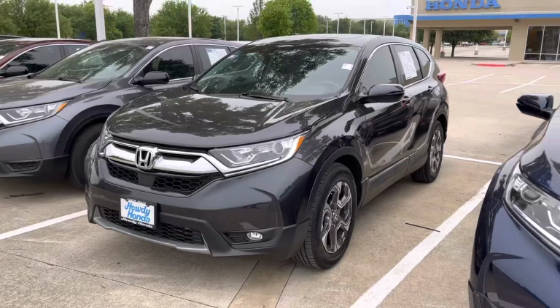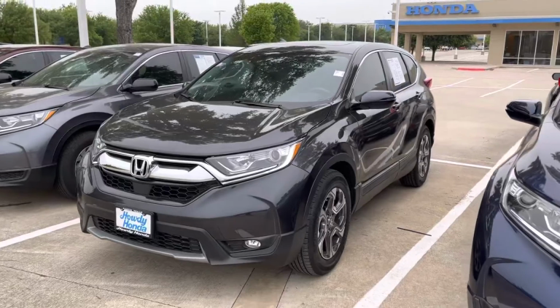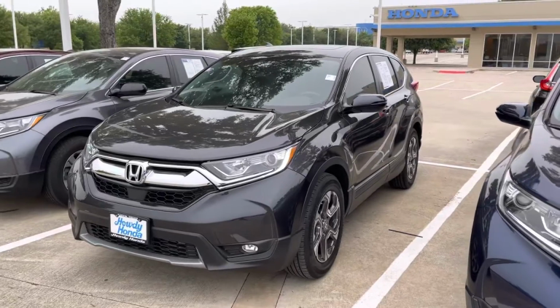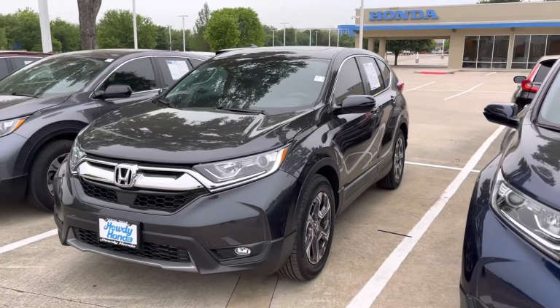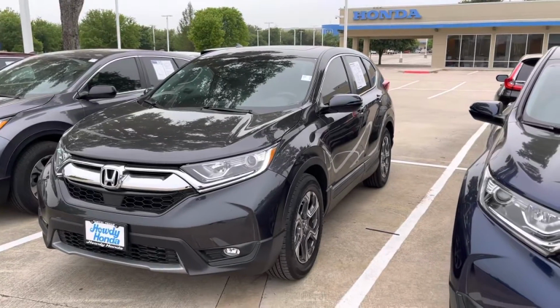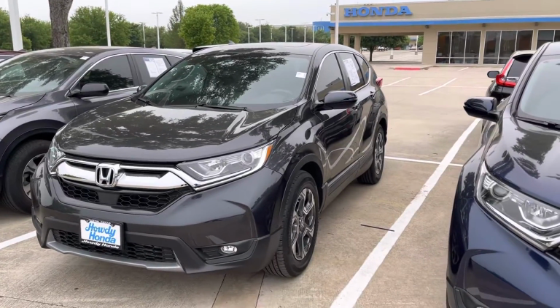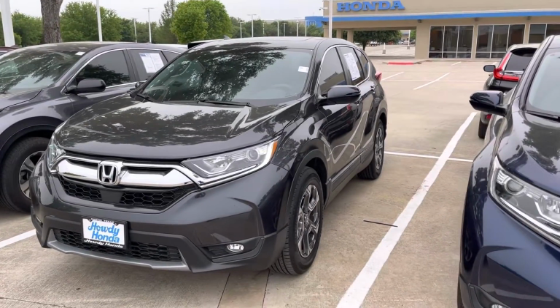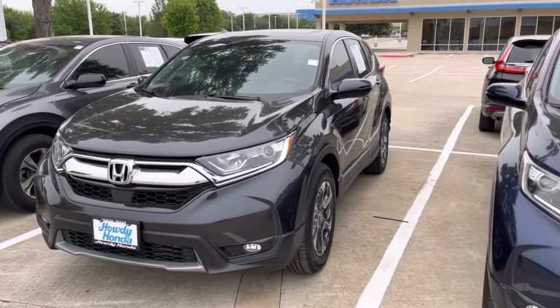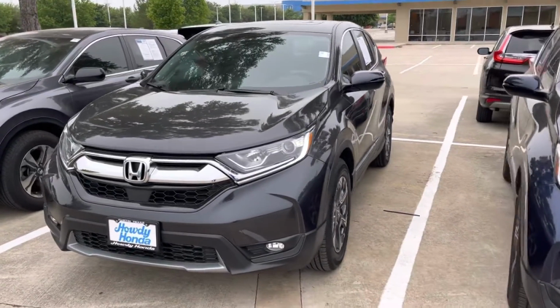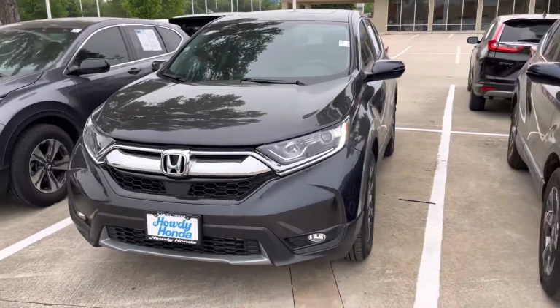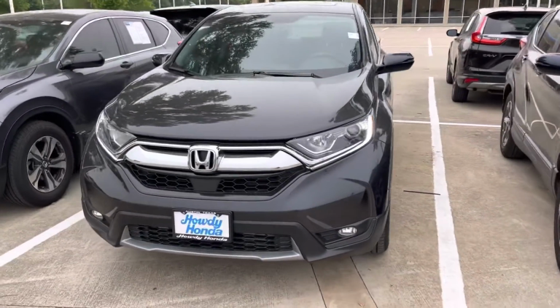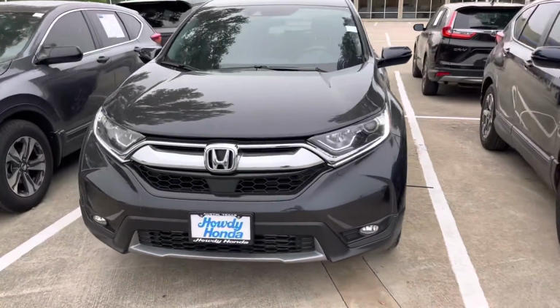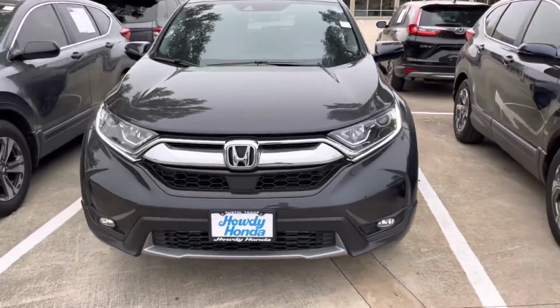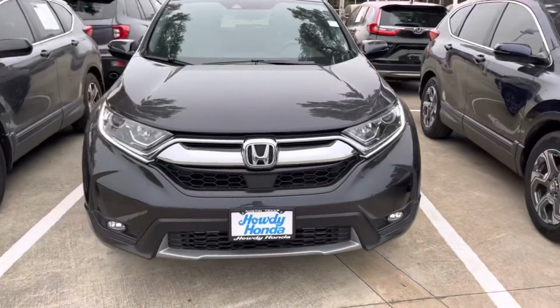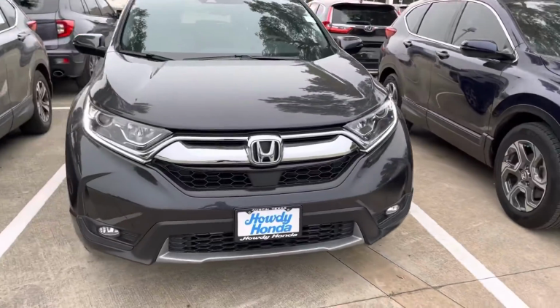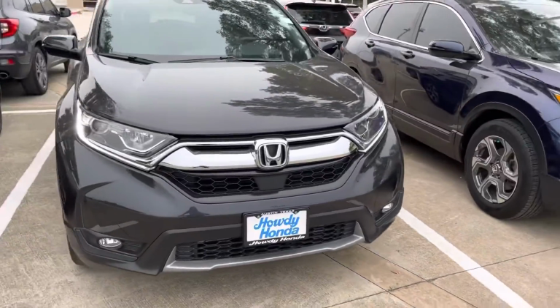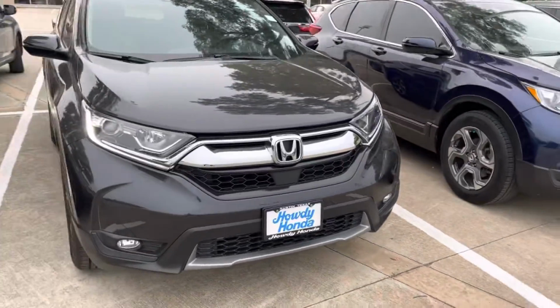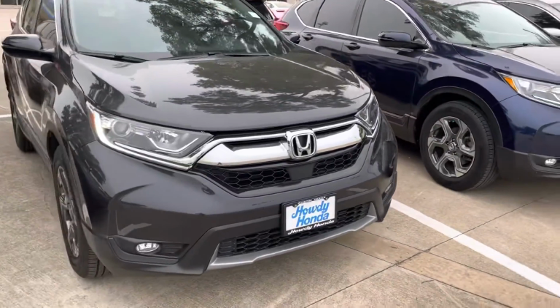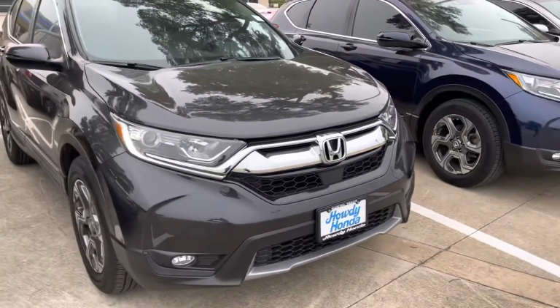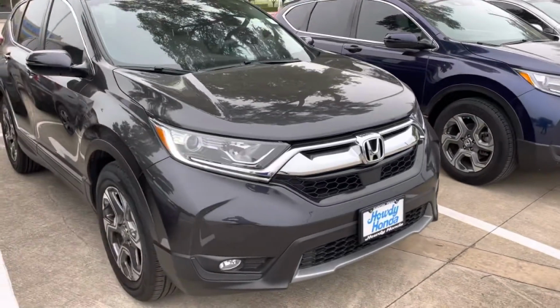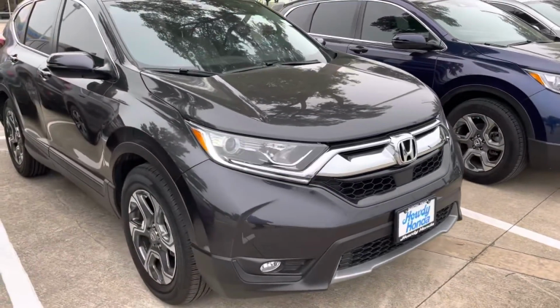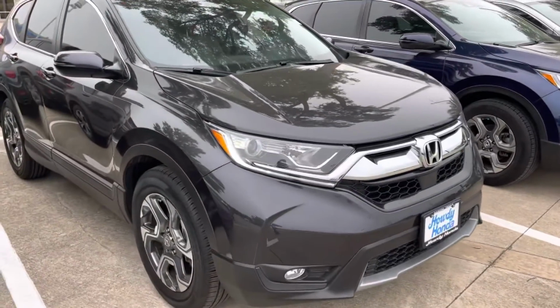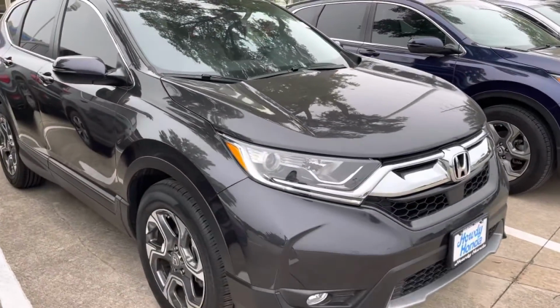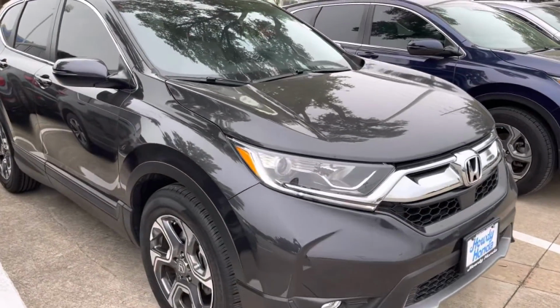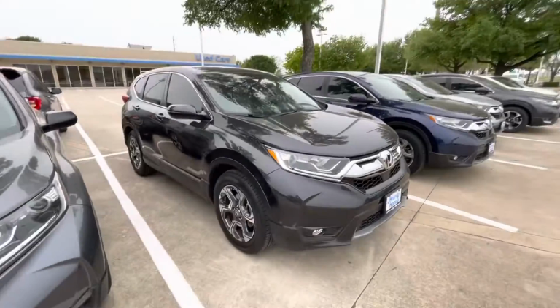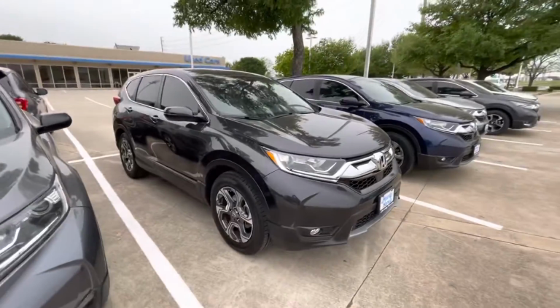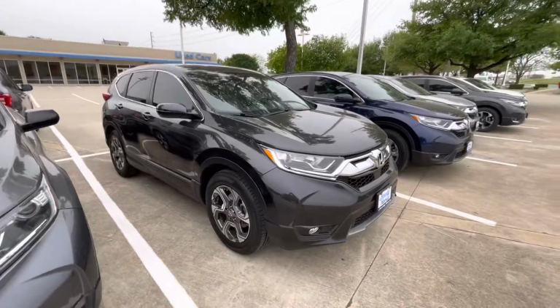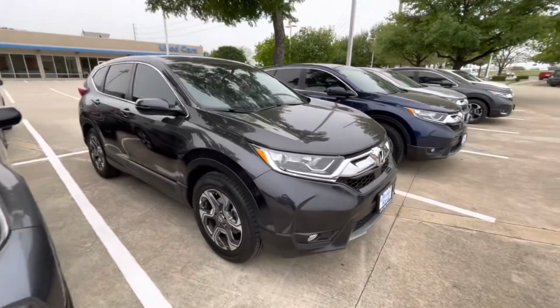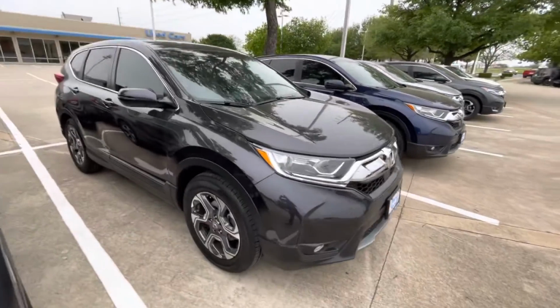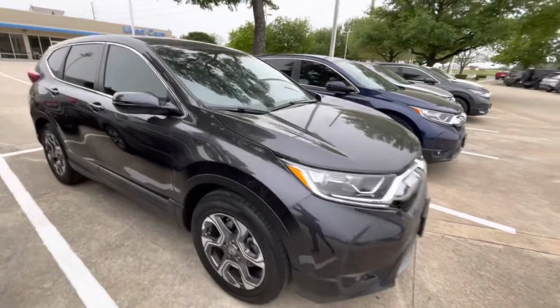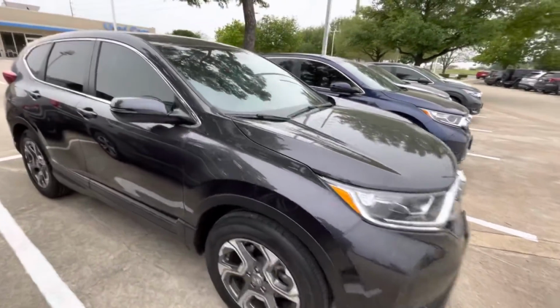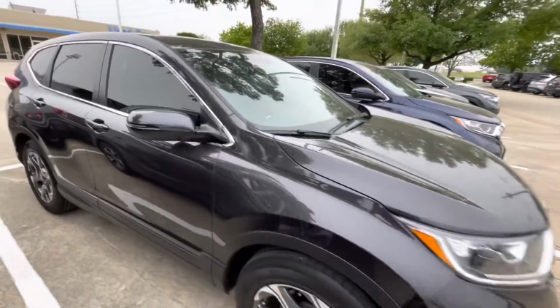Hey, good morning Judy Blue, this is Jeff Perez at Howdy Honda of Austin. I want to thank you for your inquiry on the 2019 Honda CRV. I have it here in my pre-owned department available.